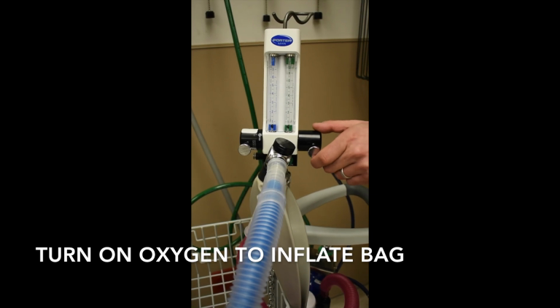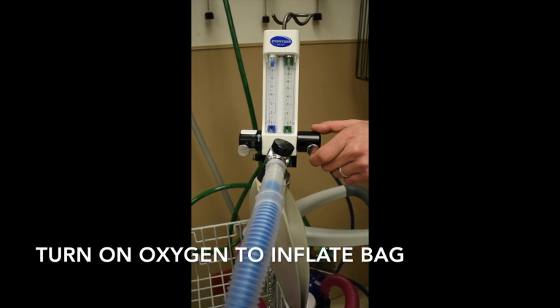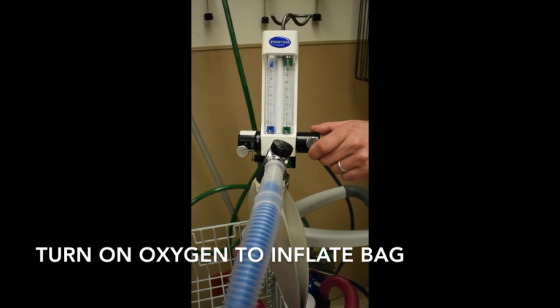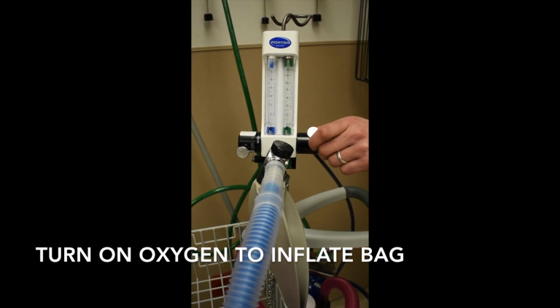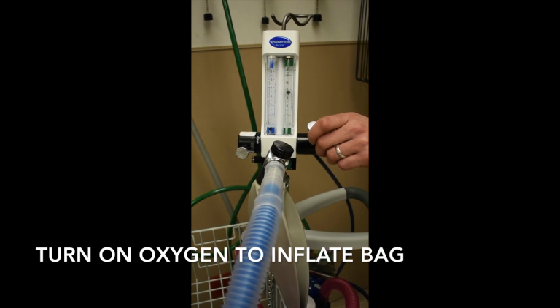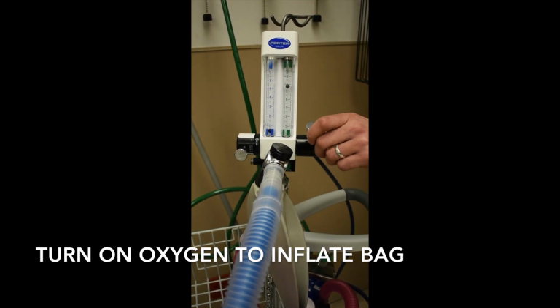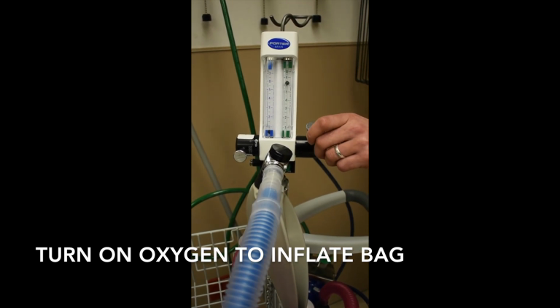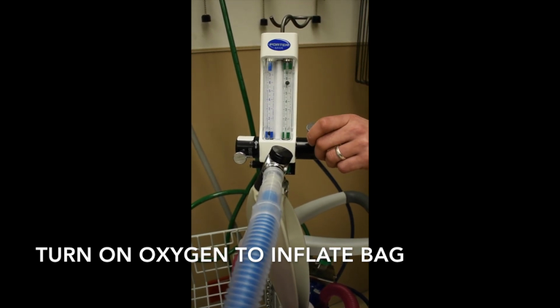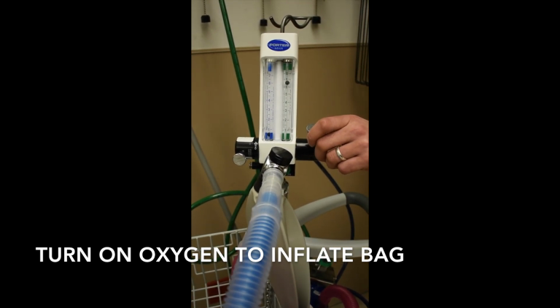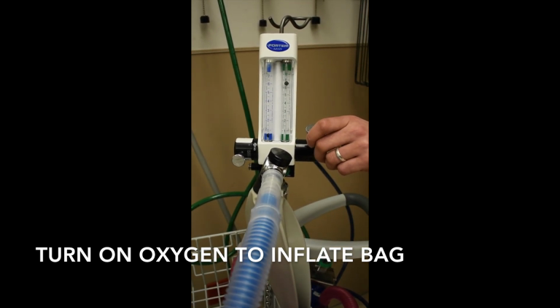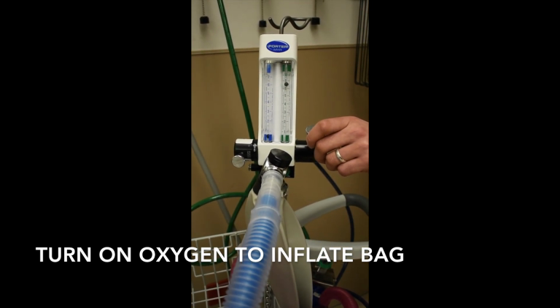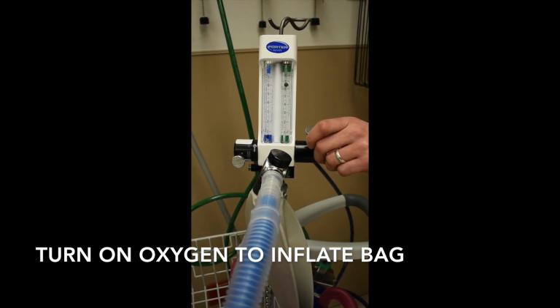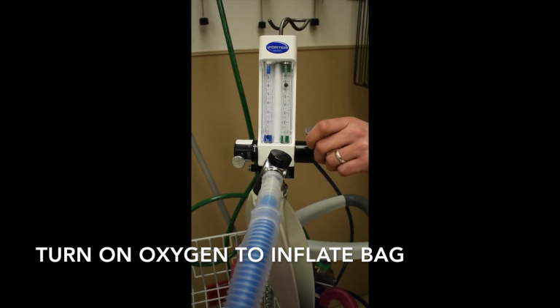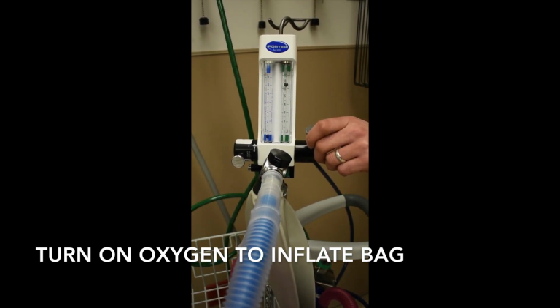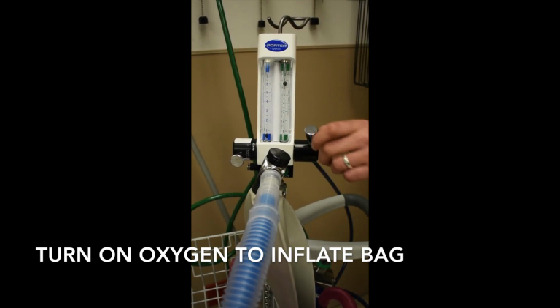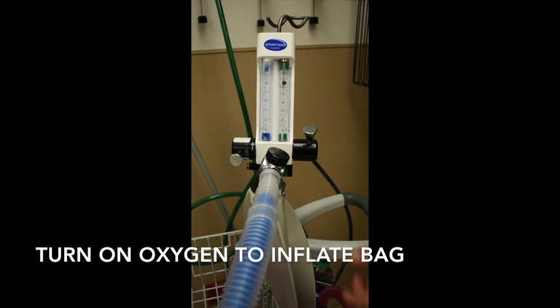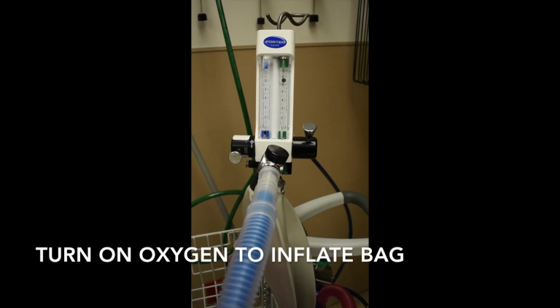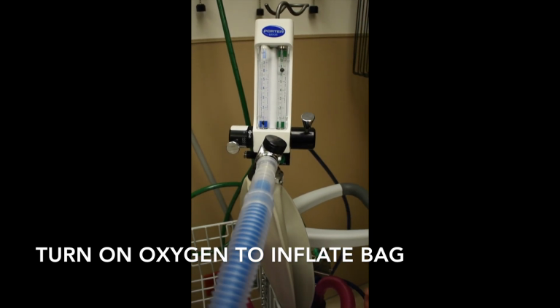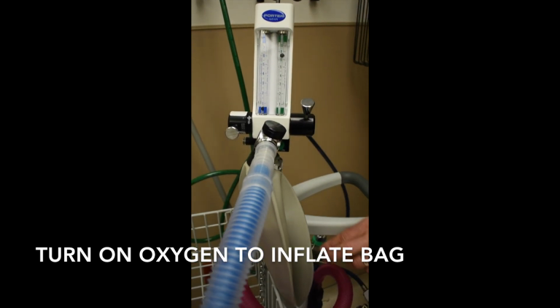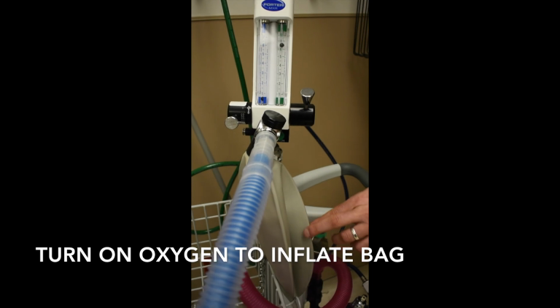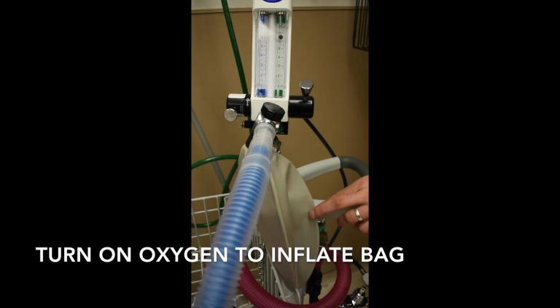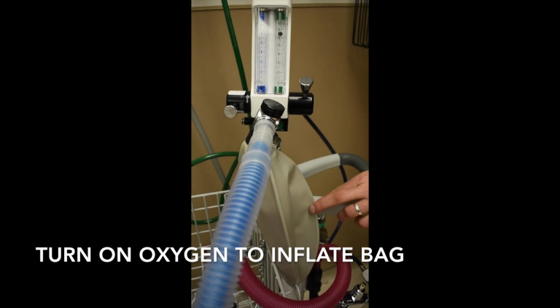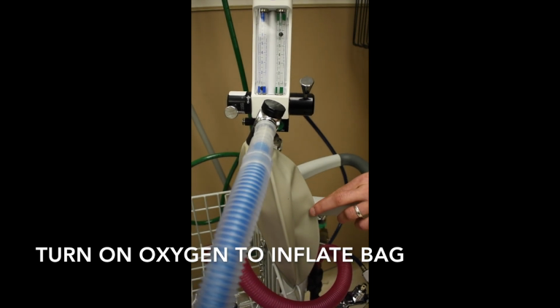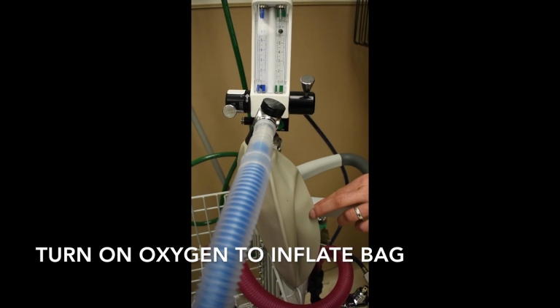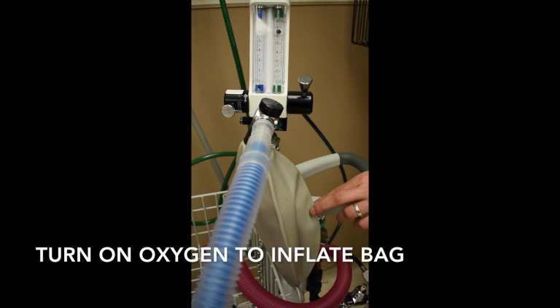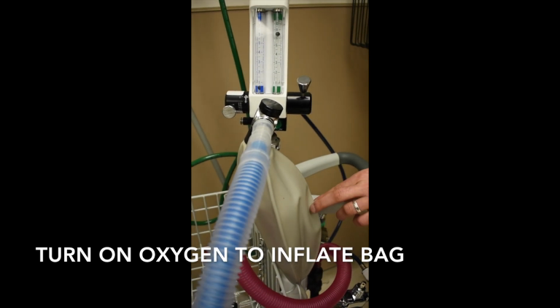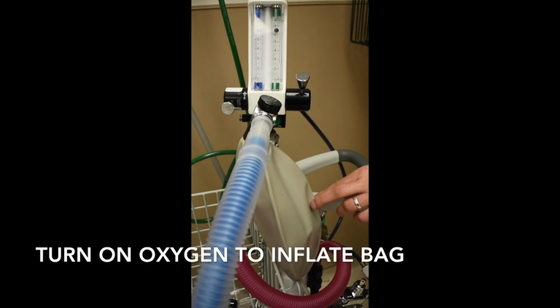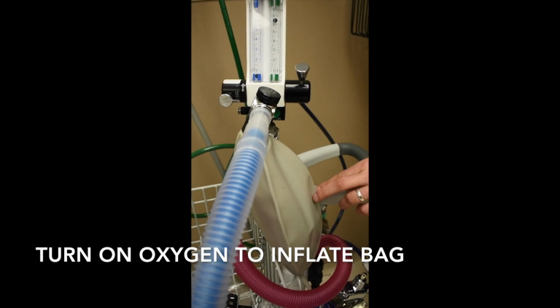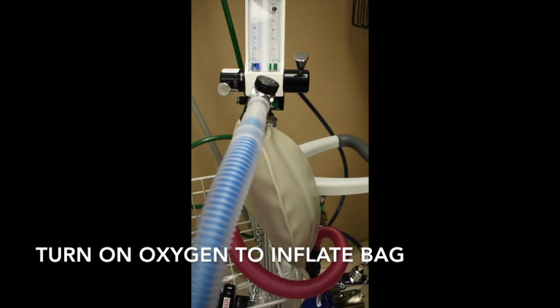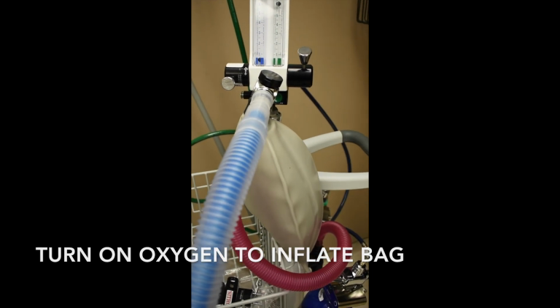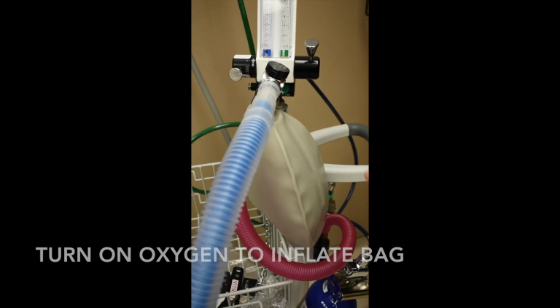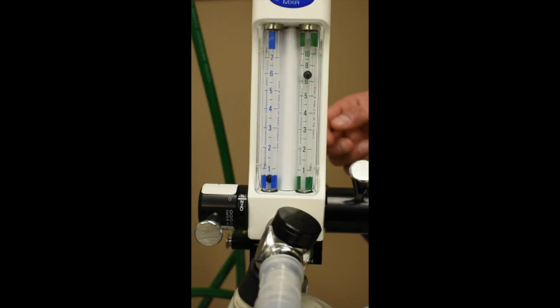Next, administer oxygen to the patient by elevating the oxygen knob. You will know oxygen is being delivered because the gray bag will inflate.